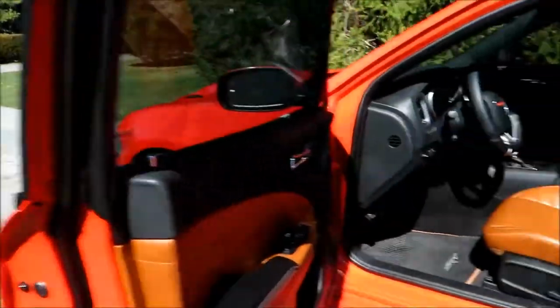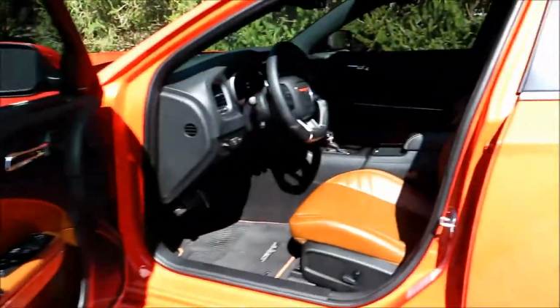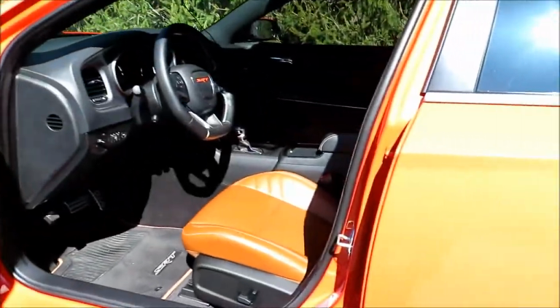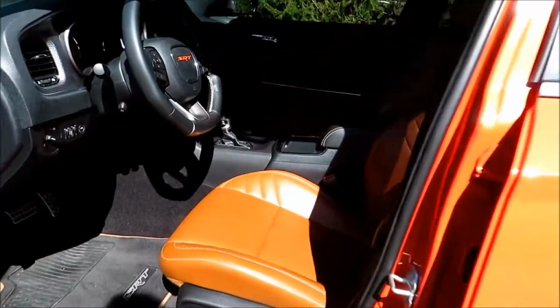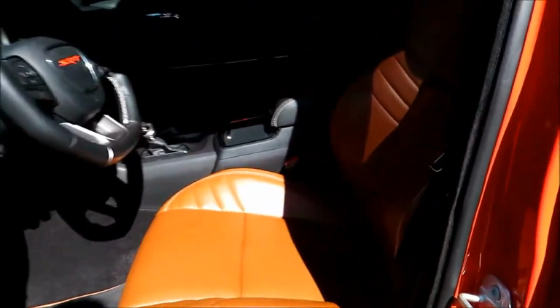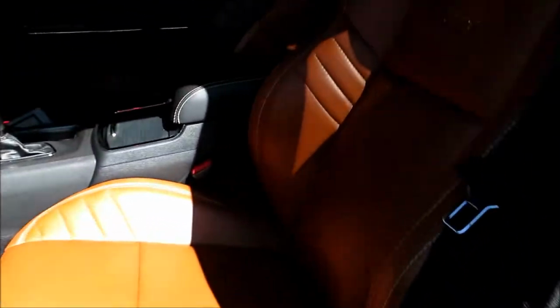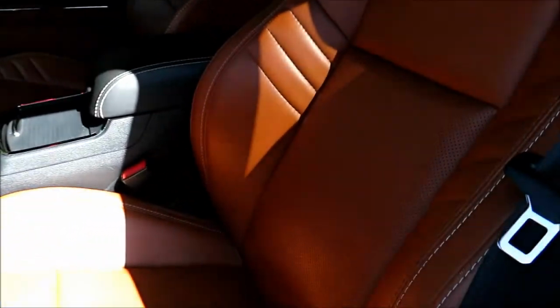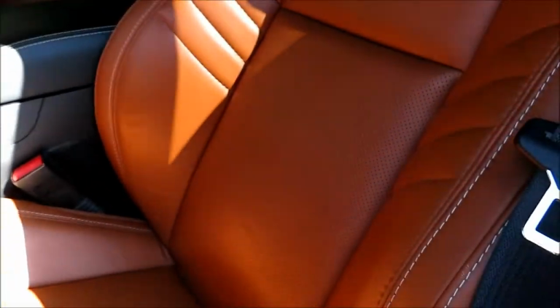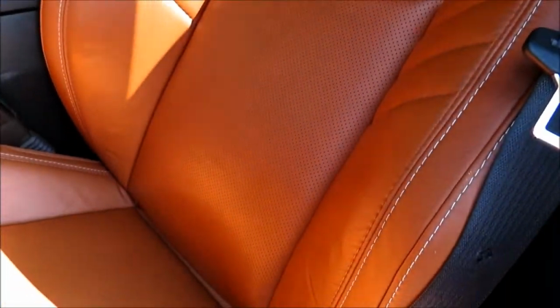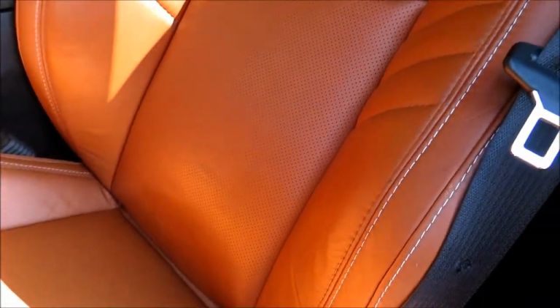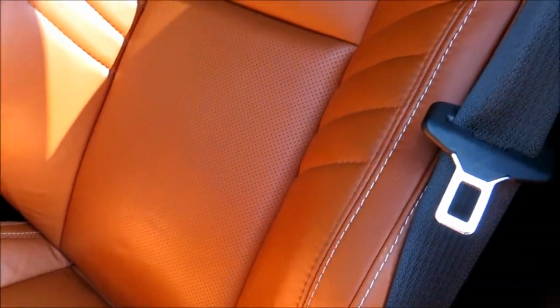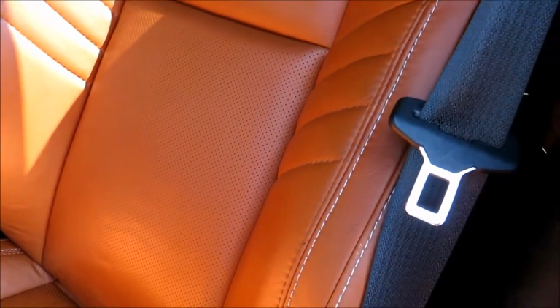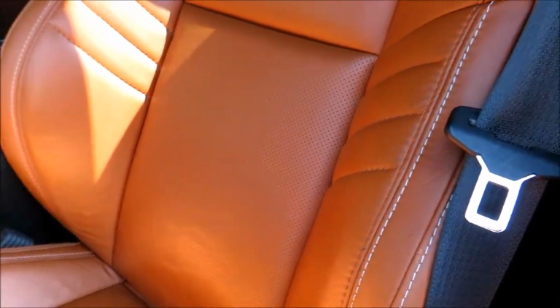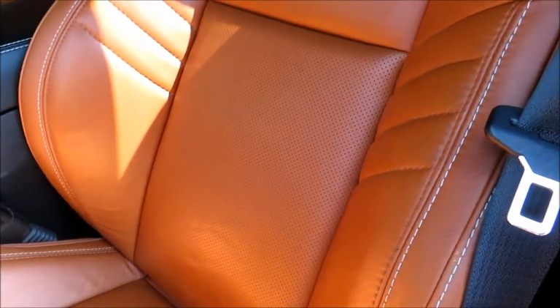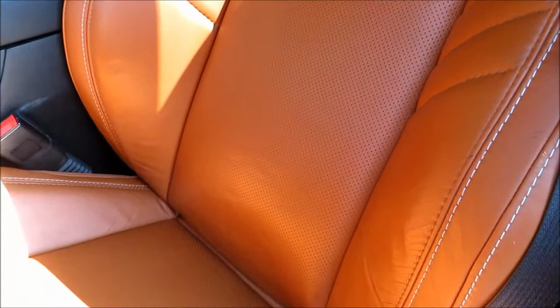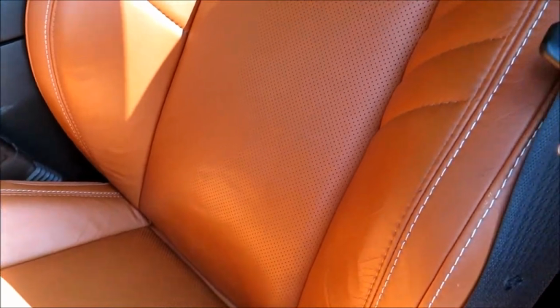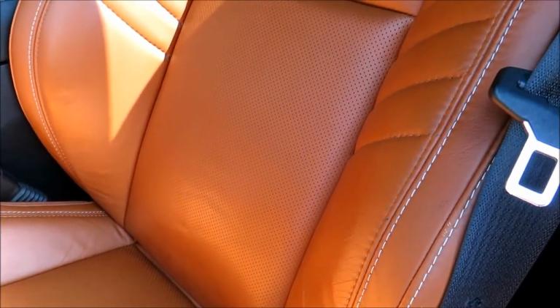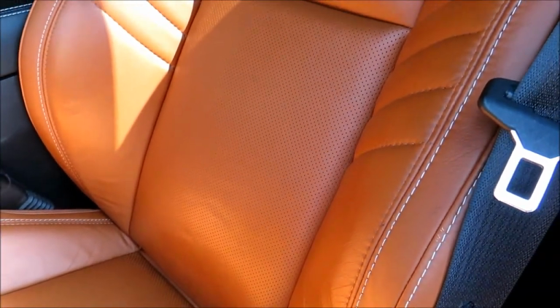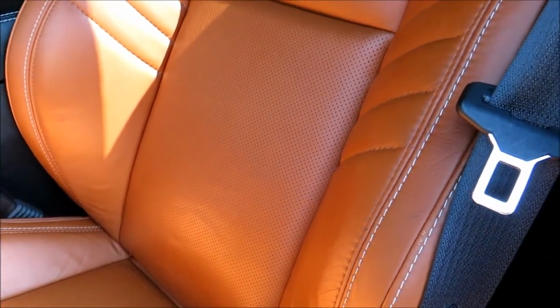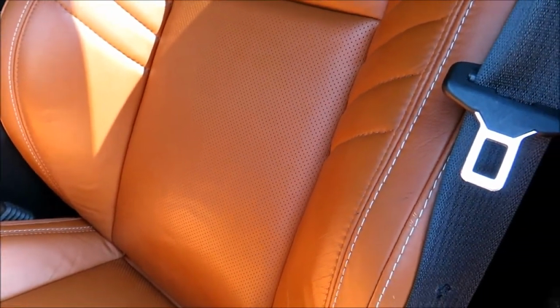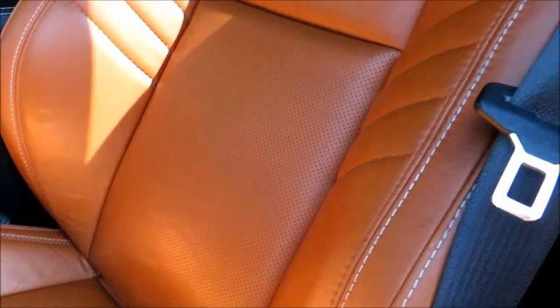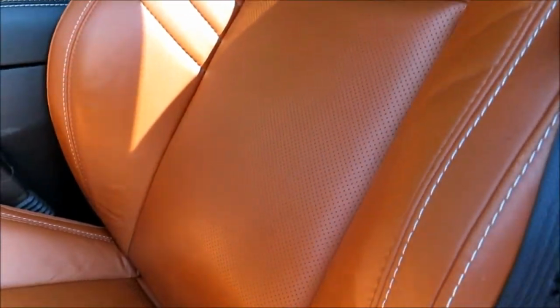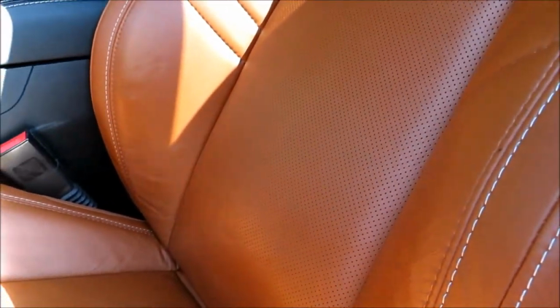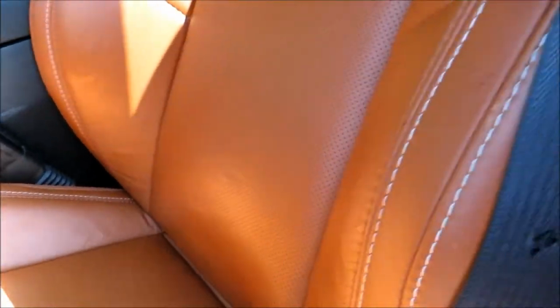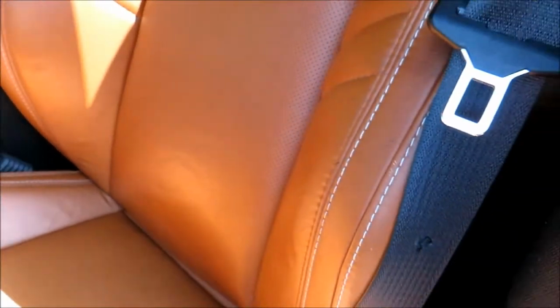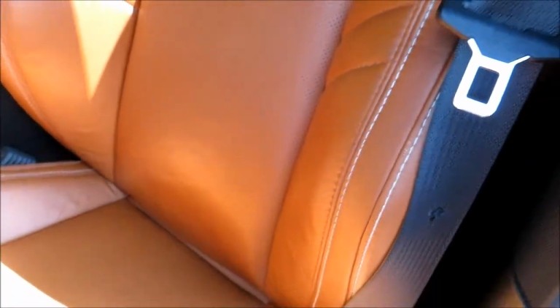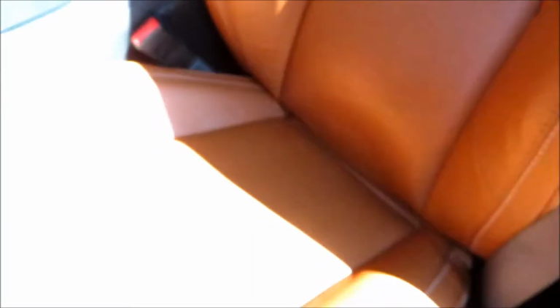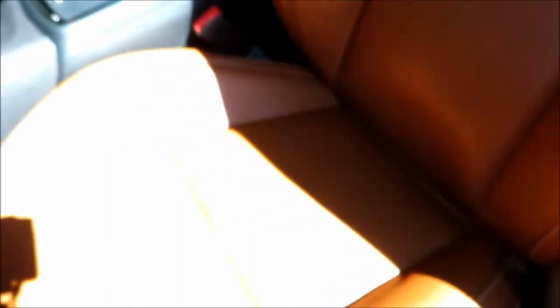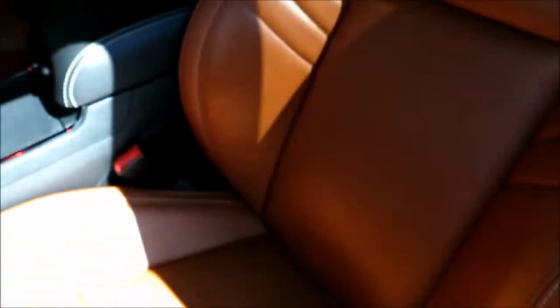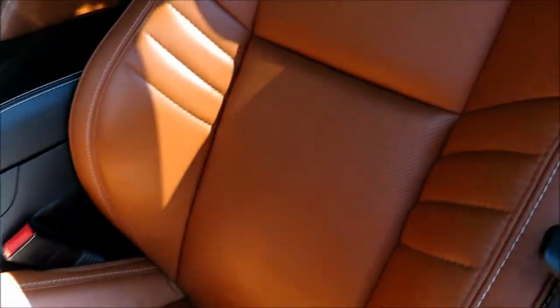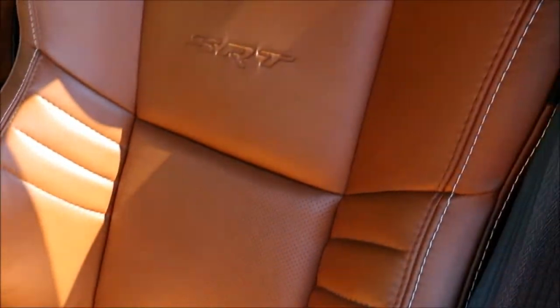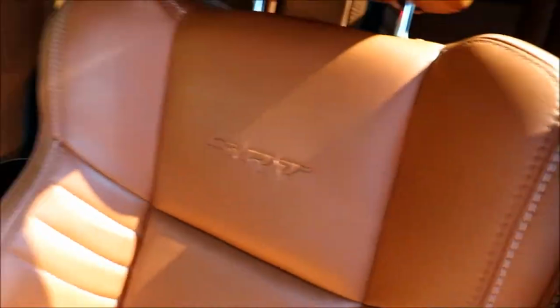I also had them do ceramic coating on the driver's seat as well. I get a lot of ink transfer on the driver's seat from my jeans and stuff, so they did do this as well.